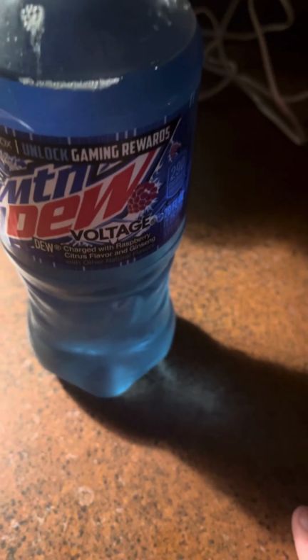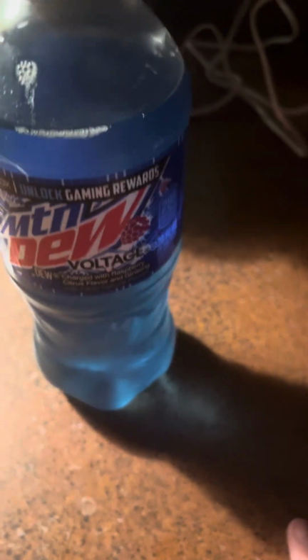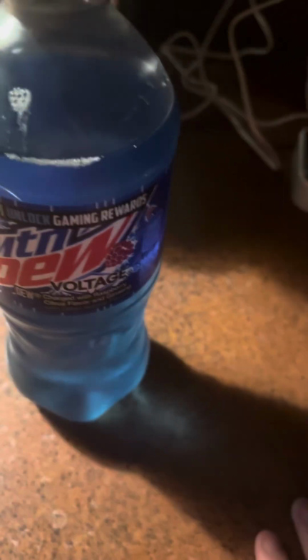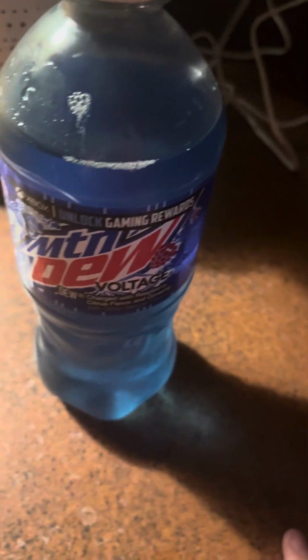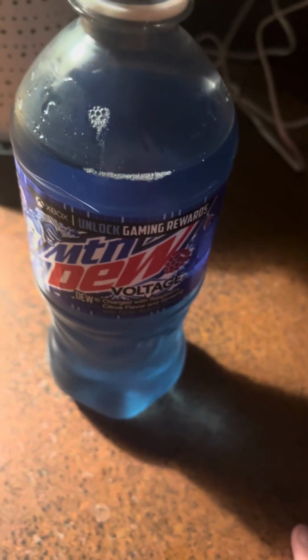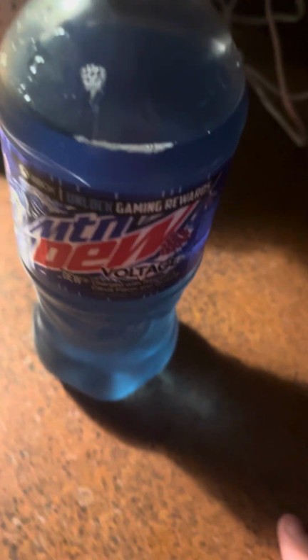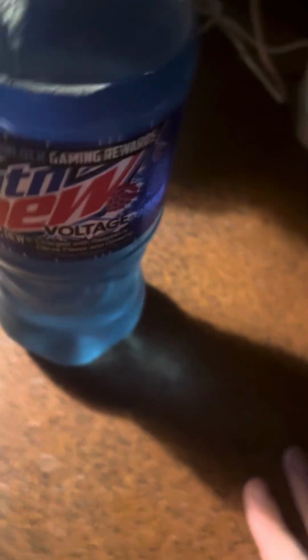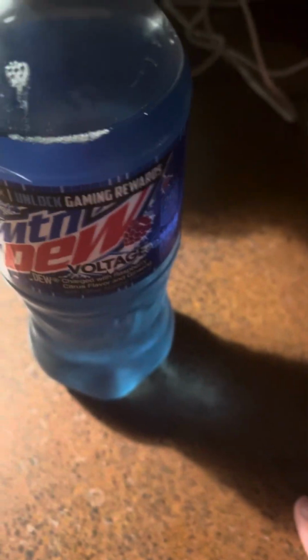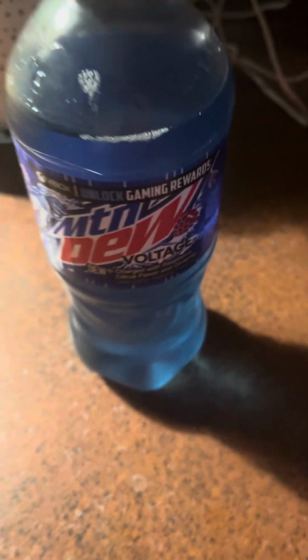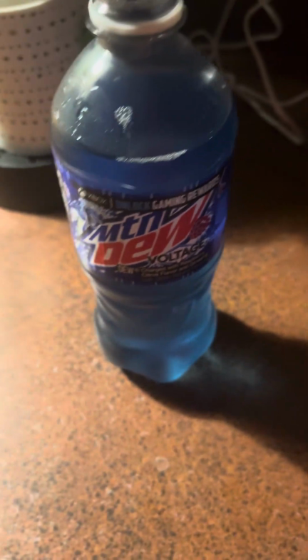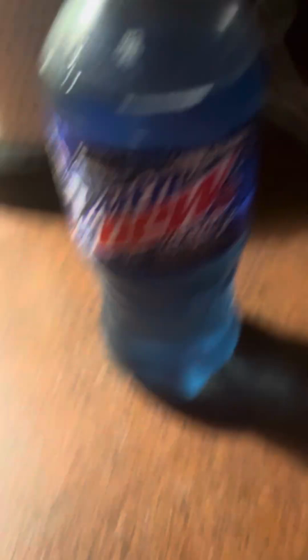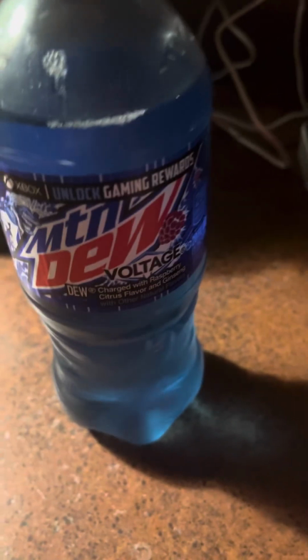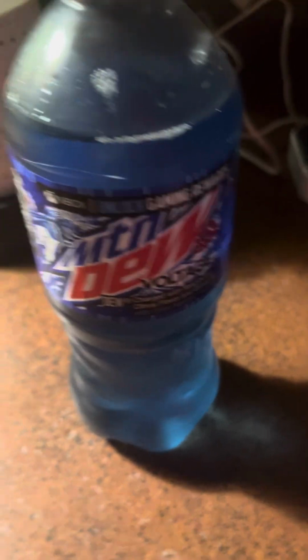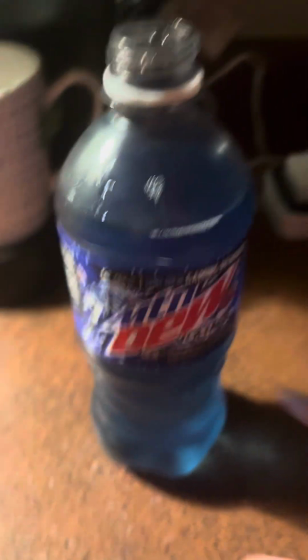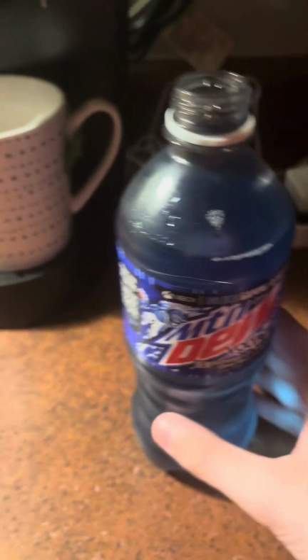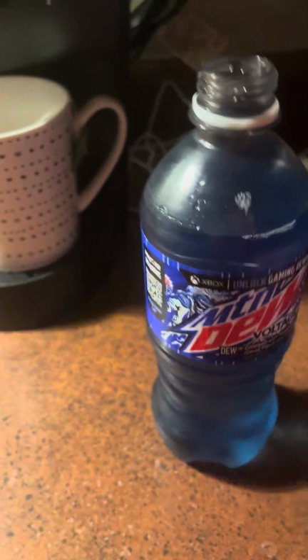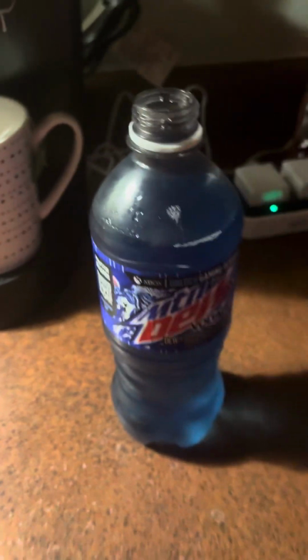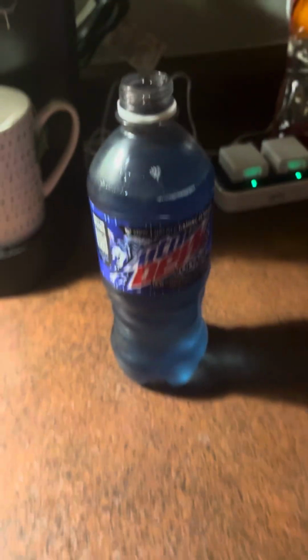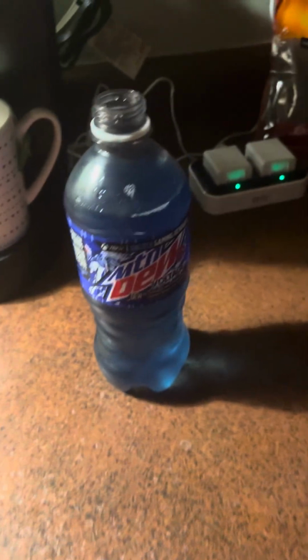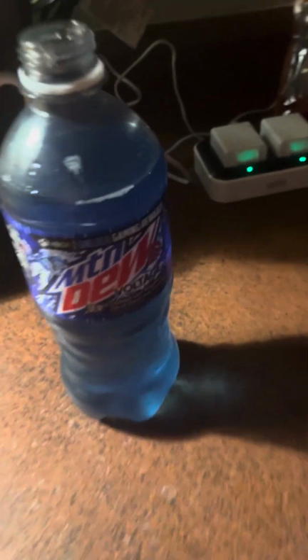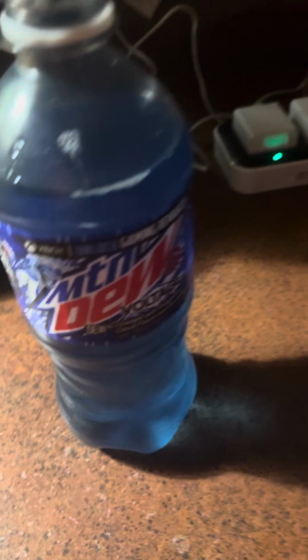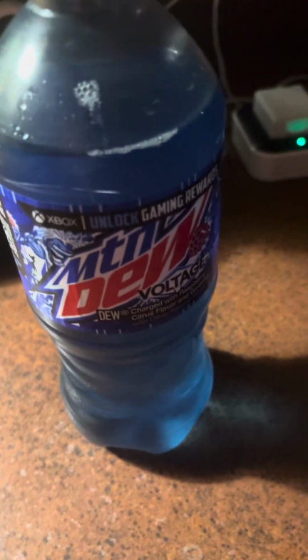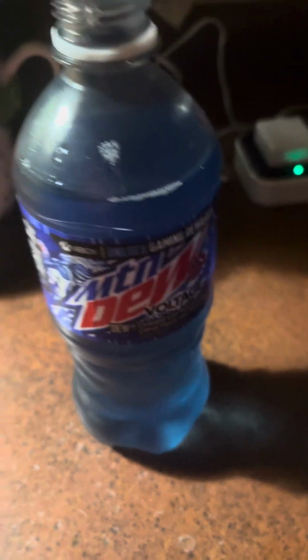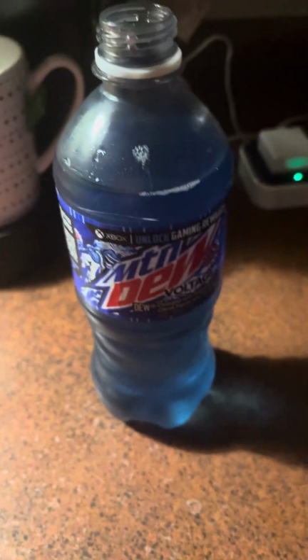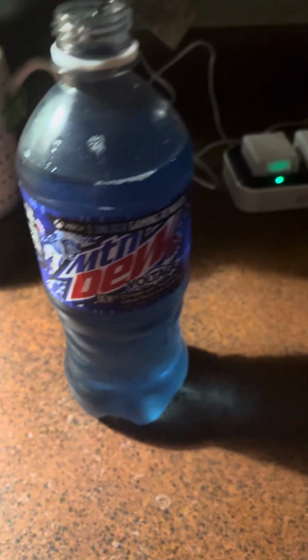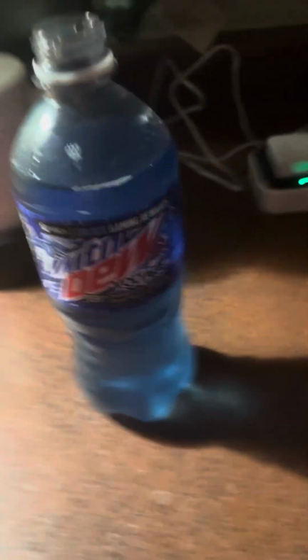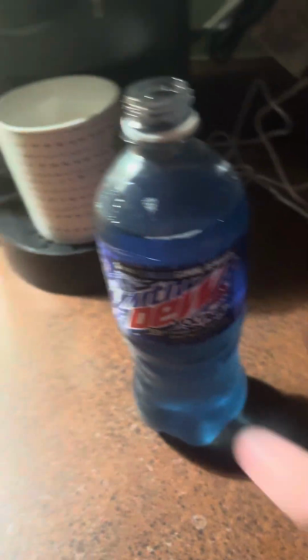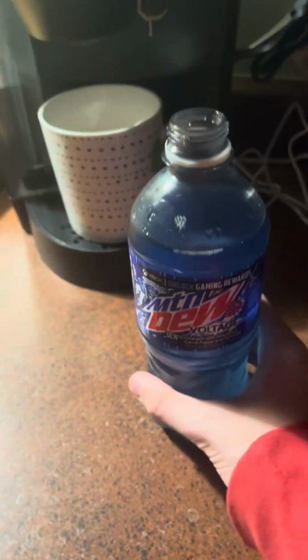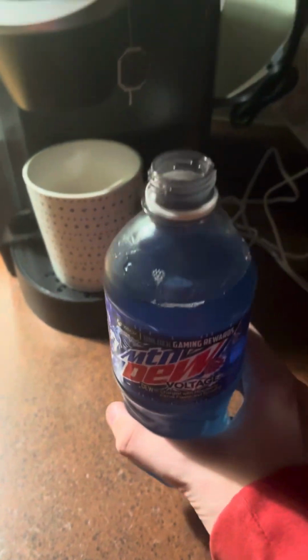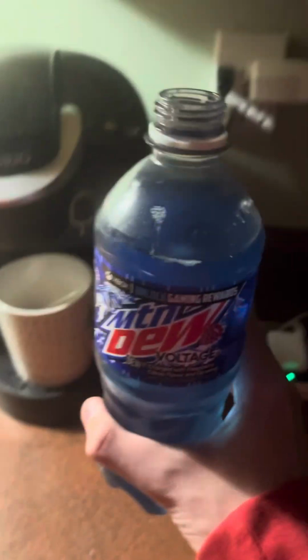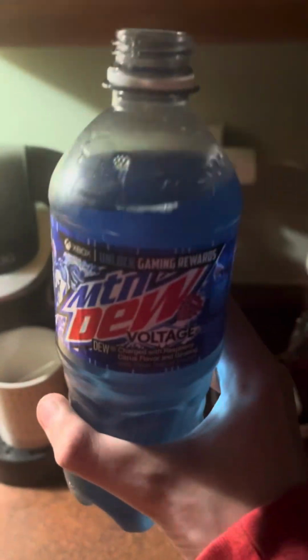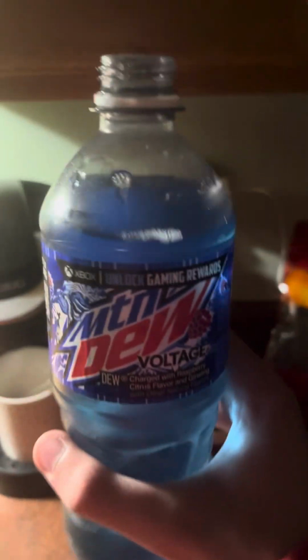Maybe I haven't had Code Red in a while, but it doesn't have that much fizz to it. But the flavor is amazing, I do like it.